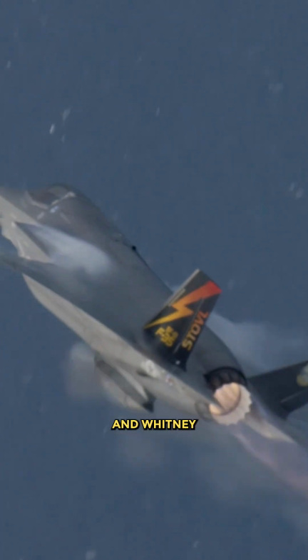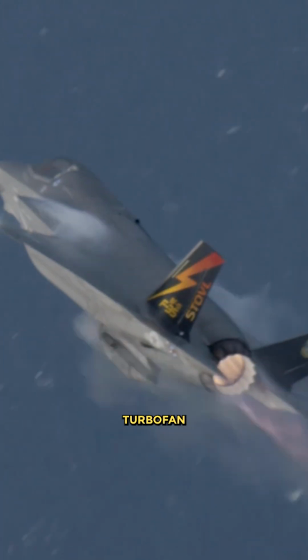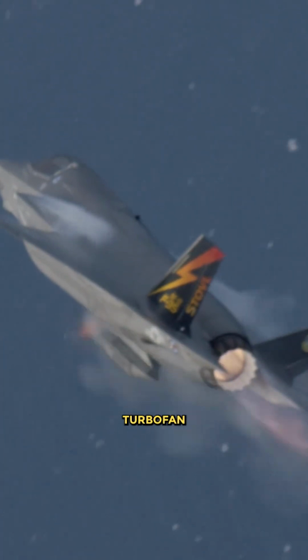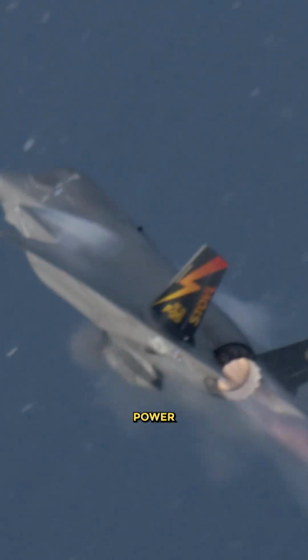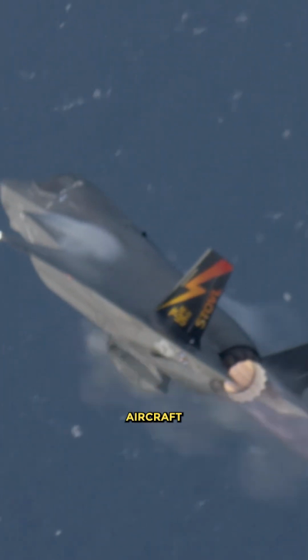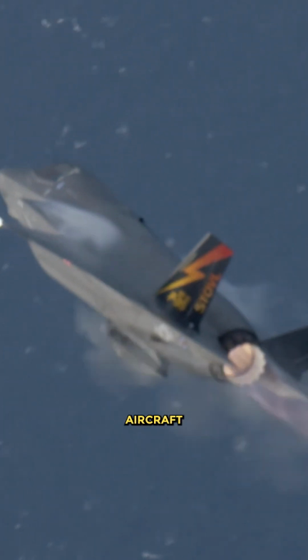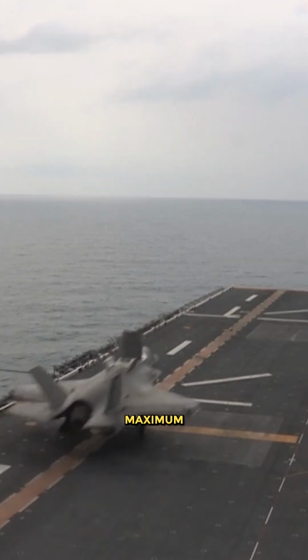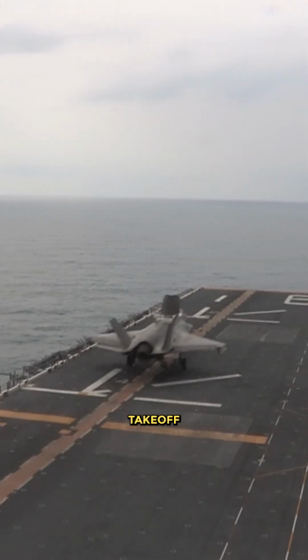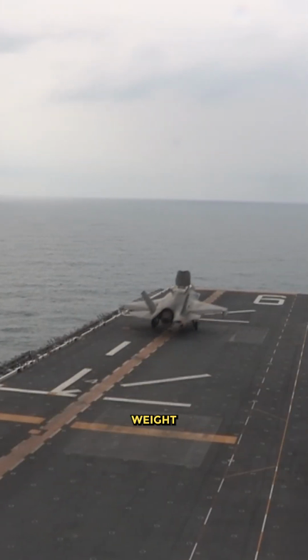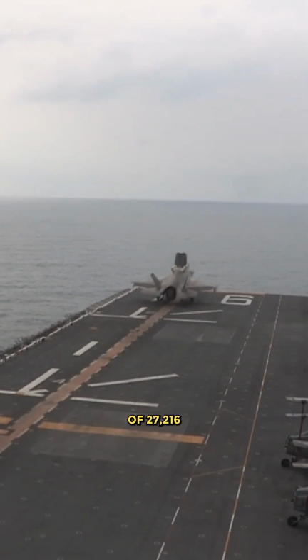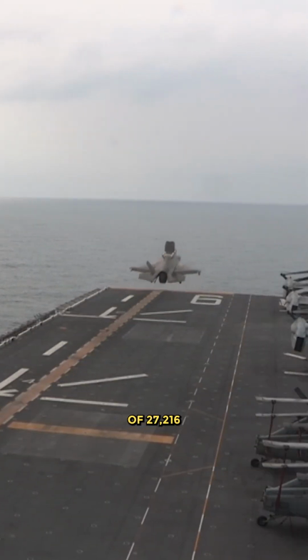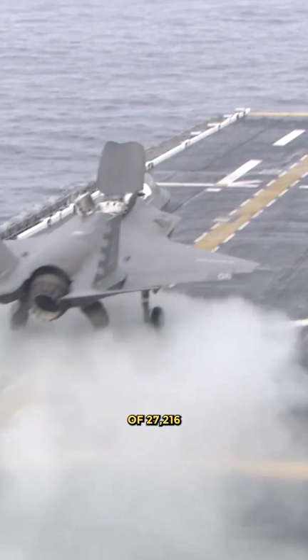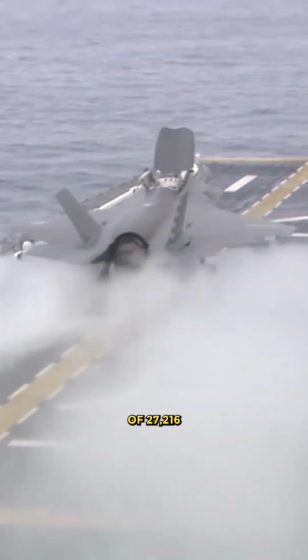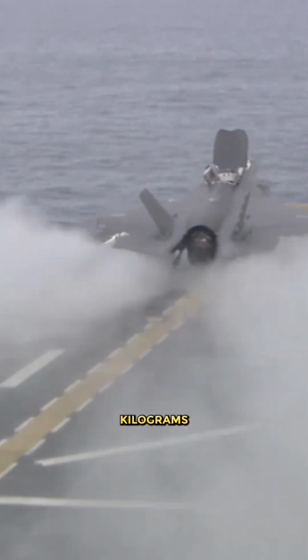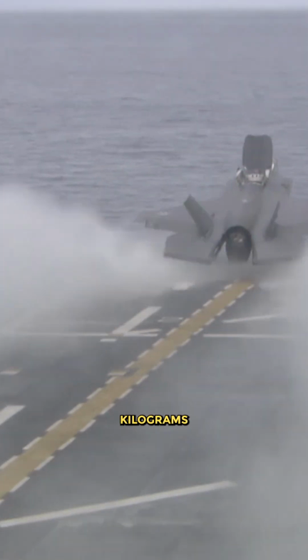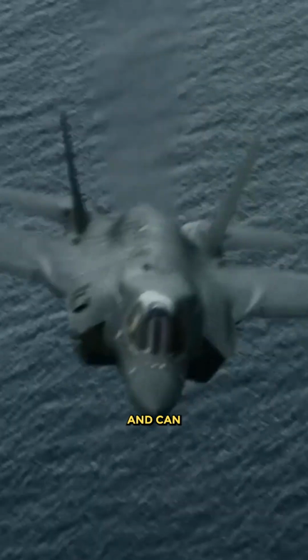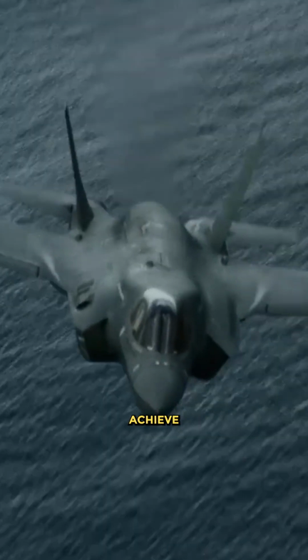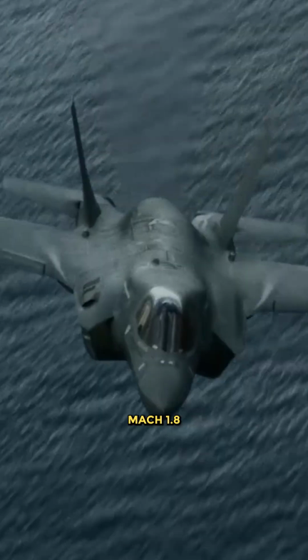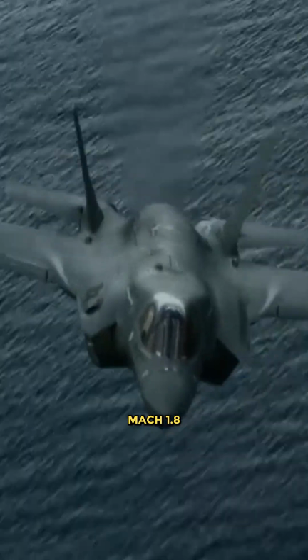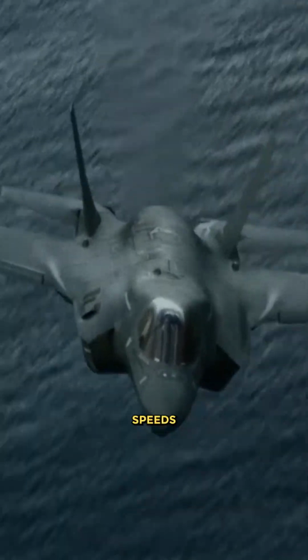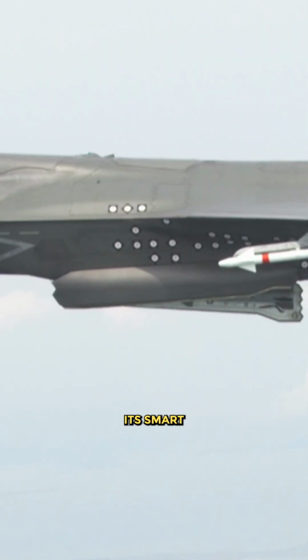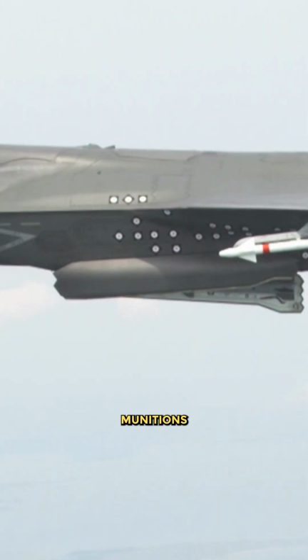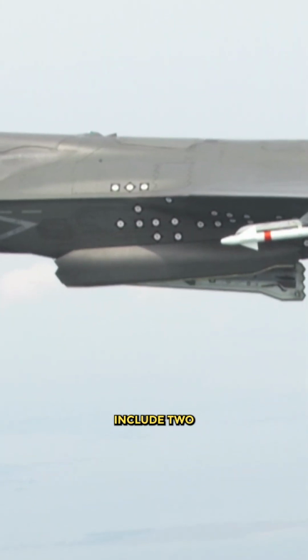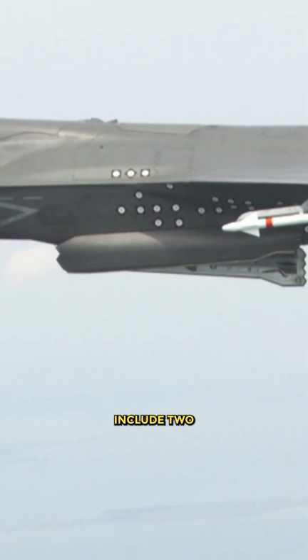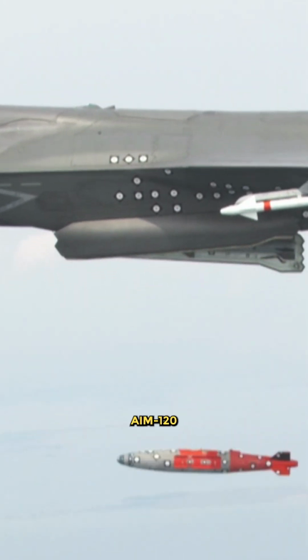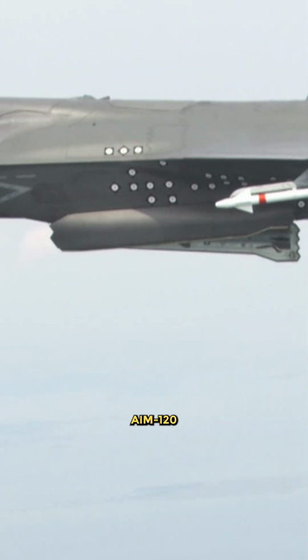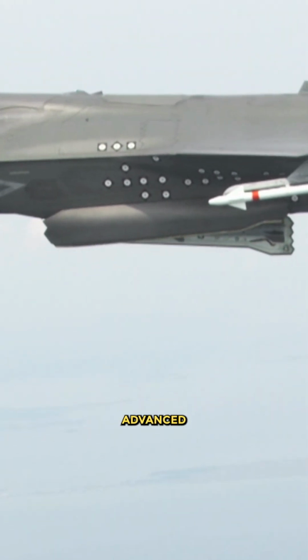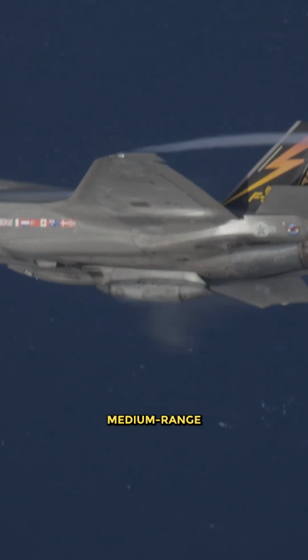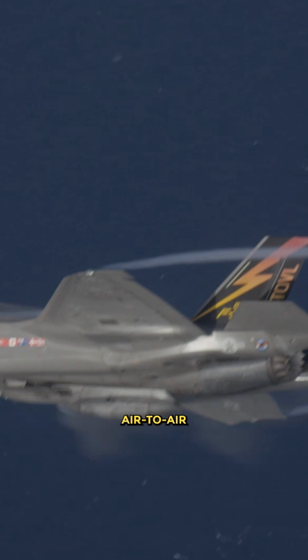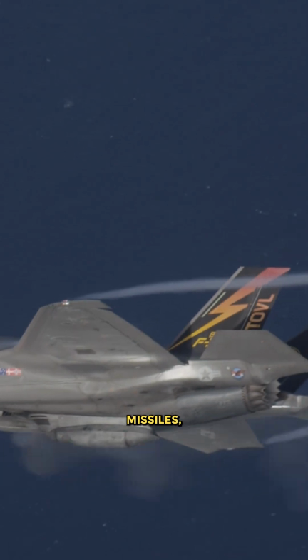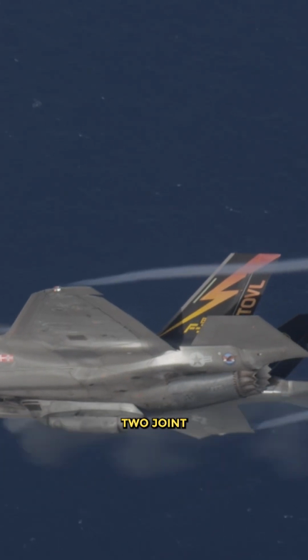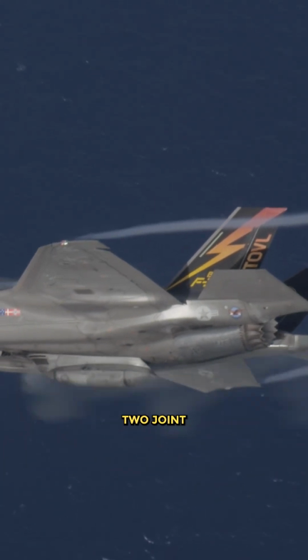Pratt and Whitney turbofan engines power the aircraft, with a maximum takeoff weight of 27,216 kilograms and the ability to achieve Mach 1.8 speeds. Its smart munitions include two AIM-120 advanced medium-range air-to-air missiles.